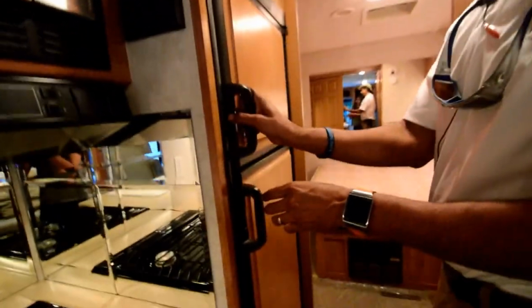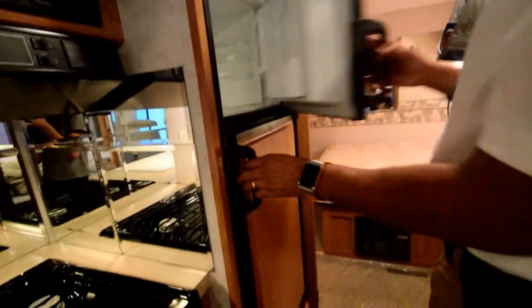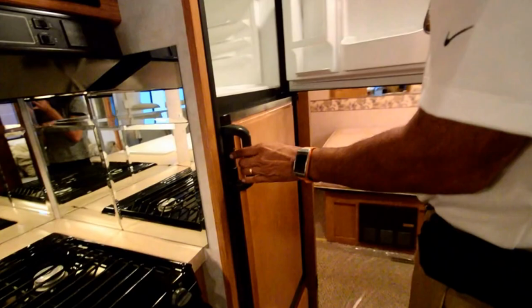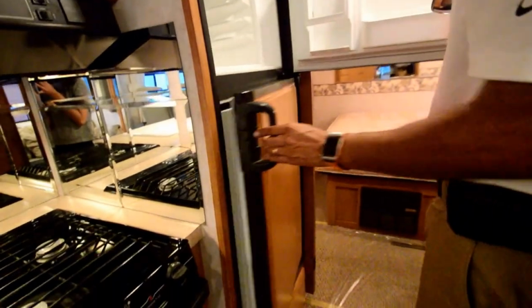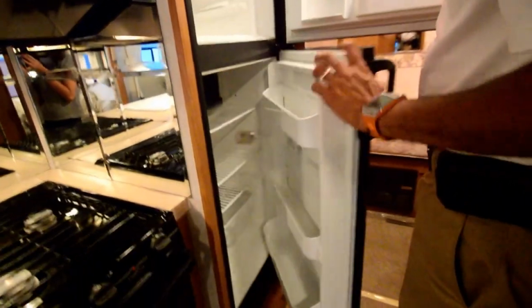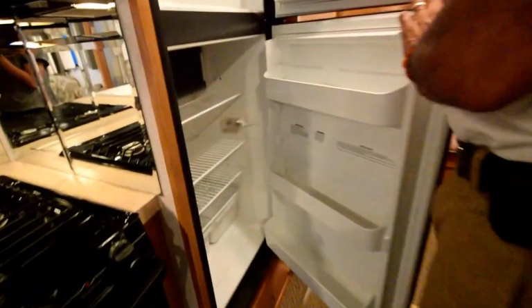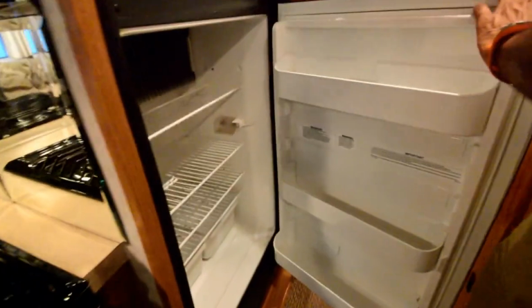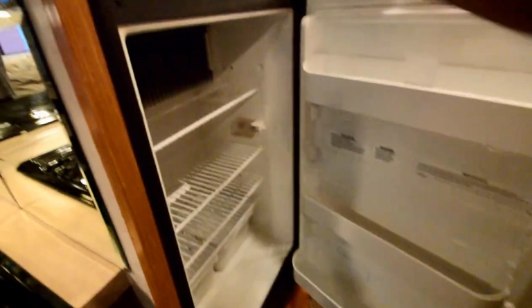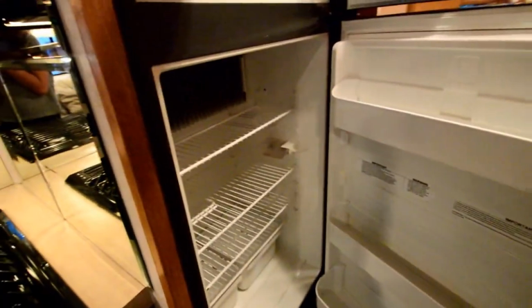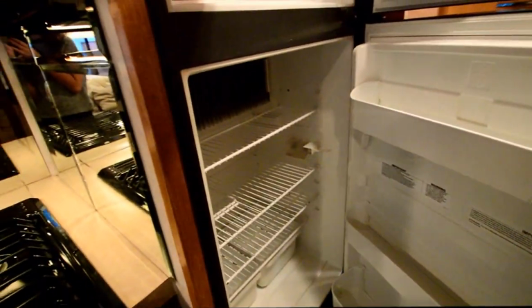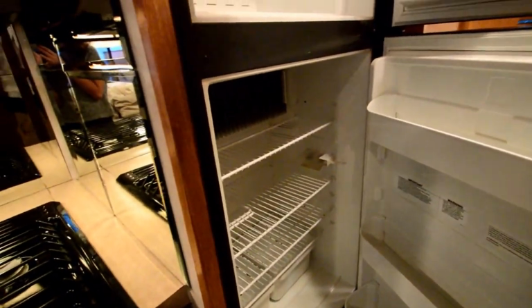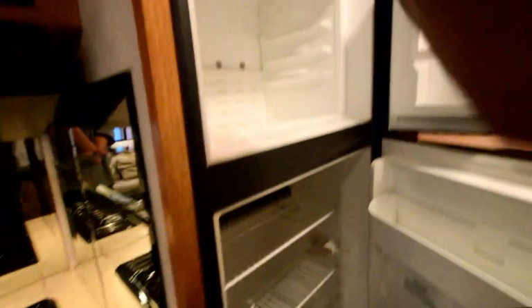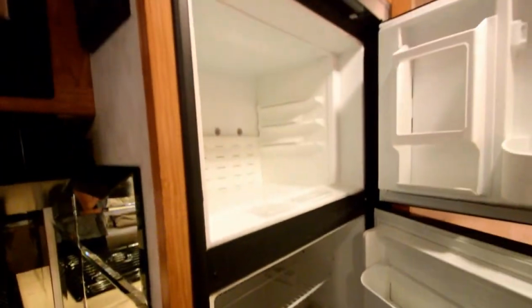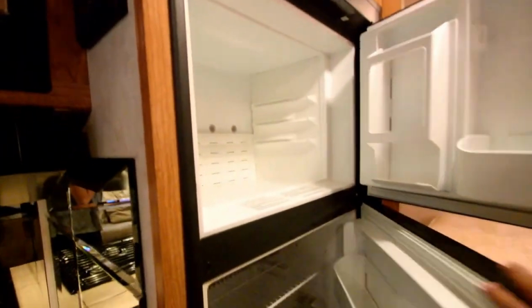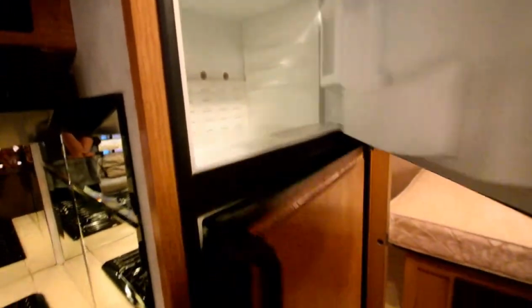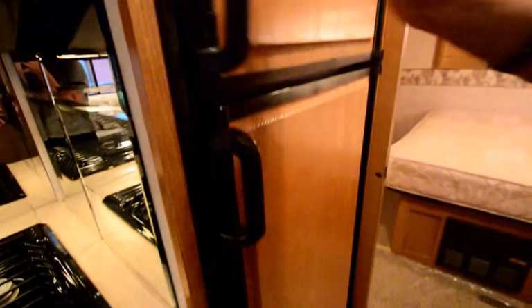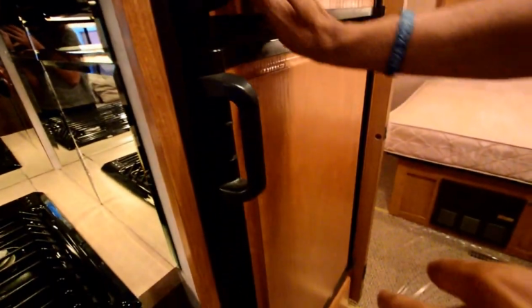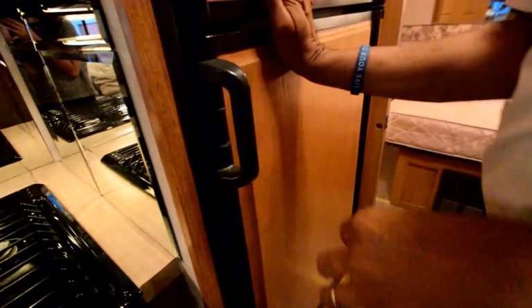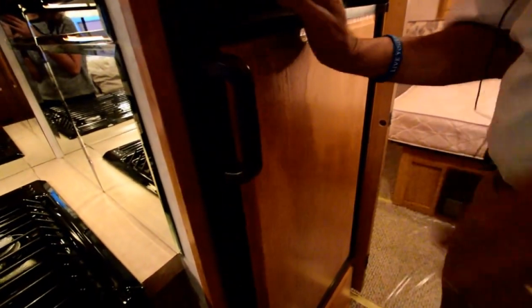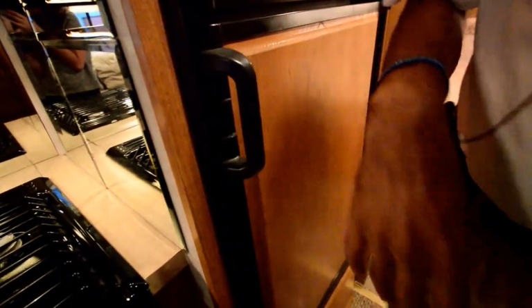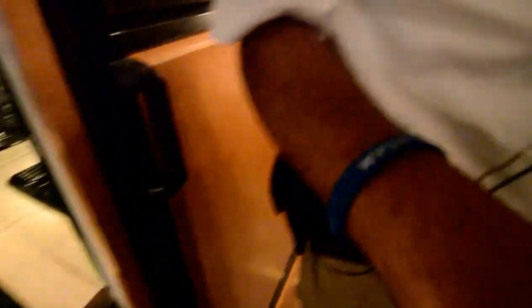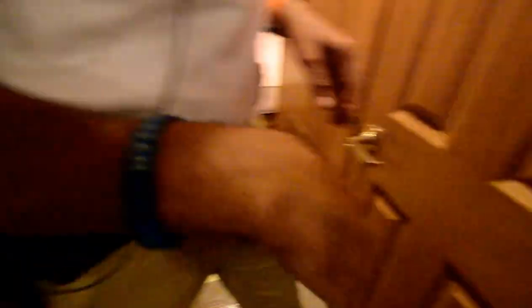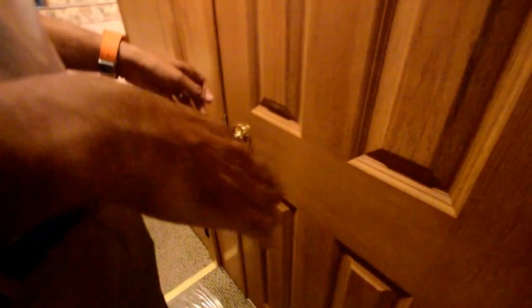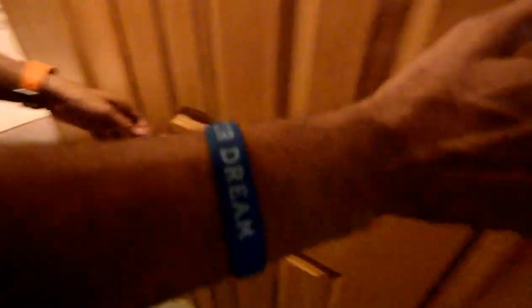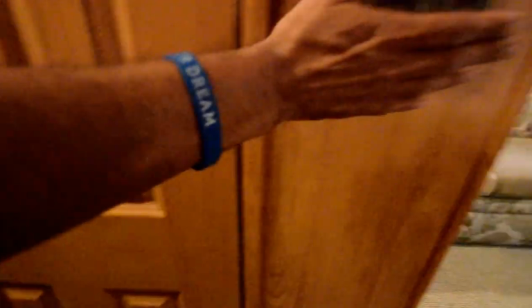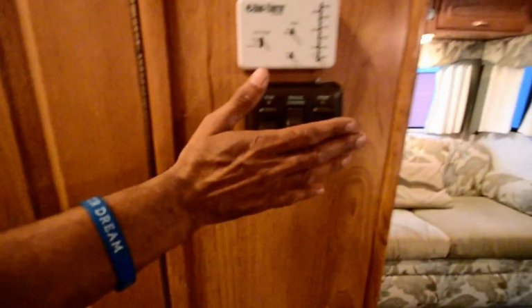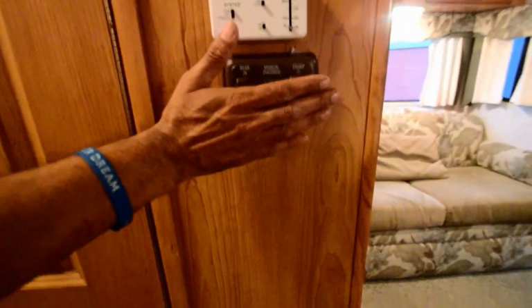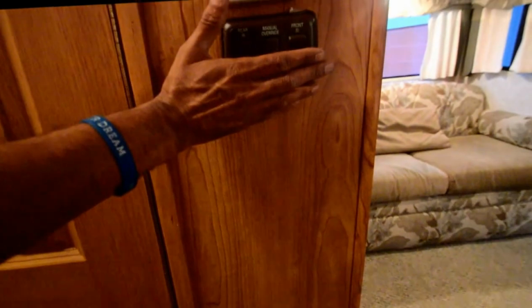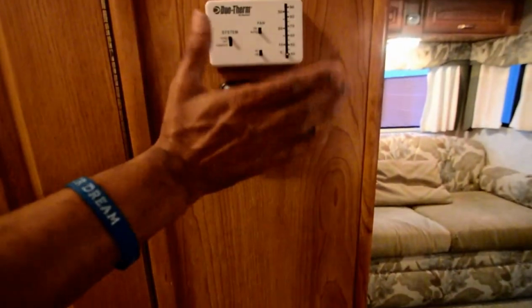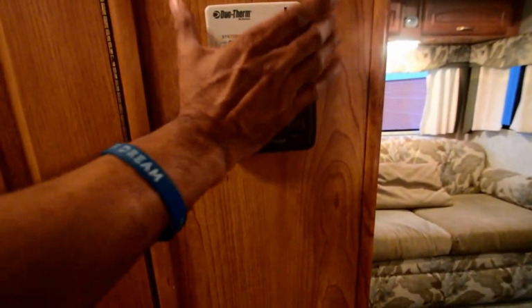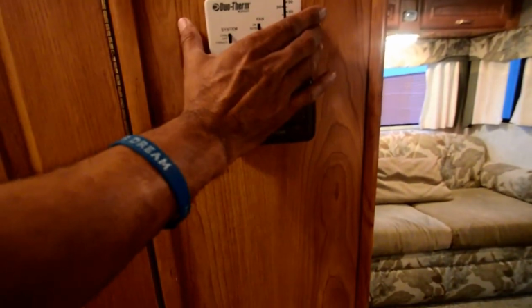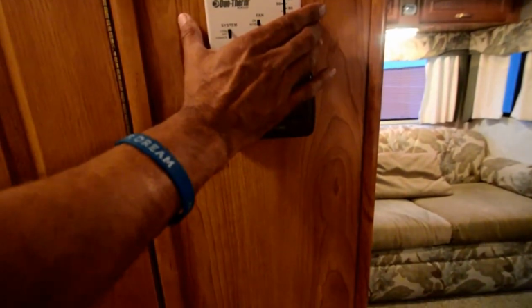We've got a double-door refrigerator above here. It runs on LP gas or electric power and it's ice cold. We just got this motorhome and I'll tell you what, it is not going to last long. Both slide-out controls are right here and your thermostat is right here.